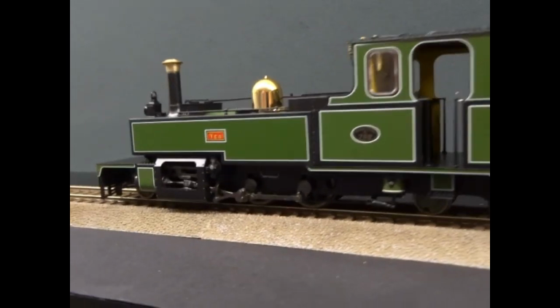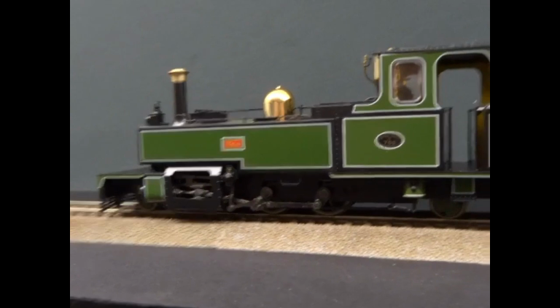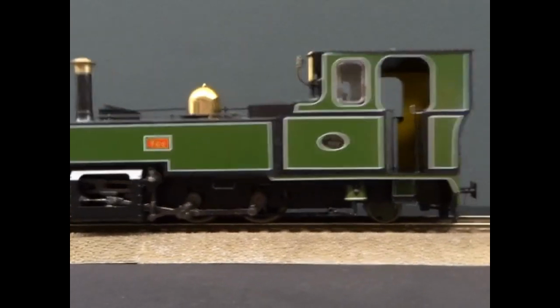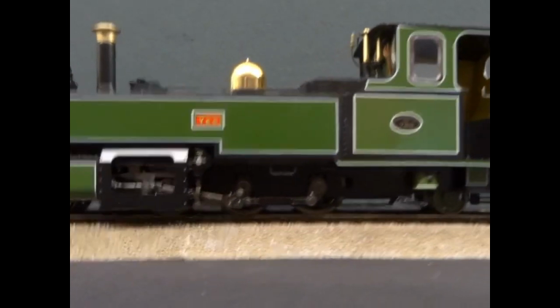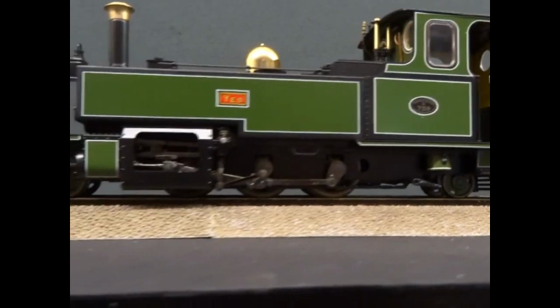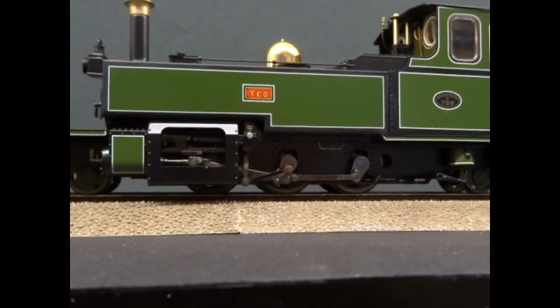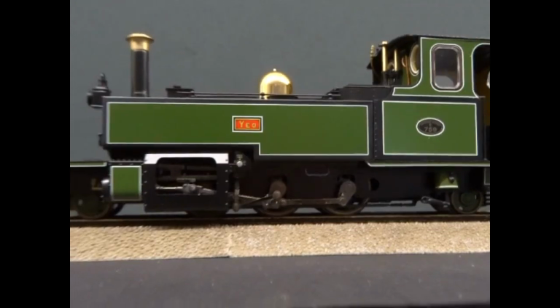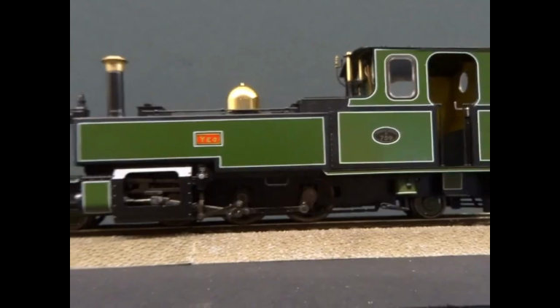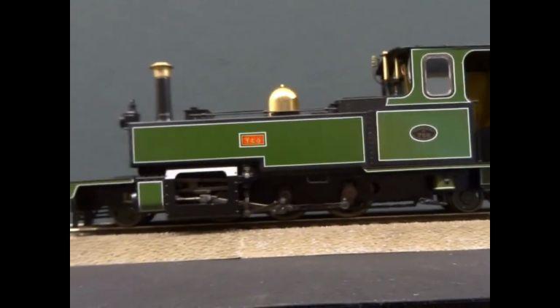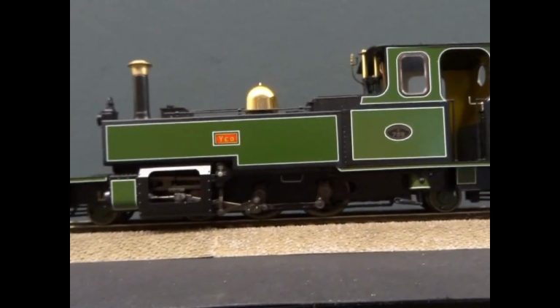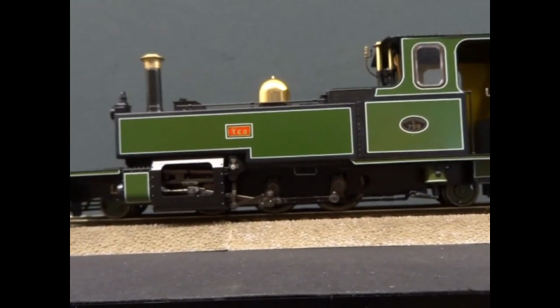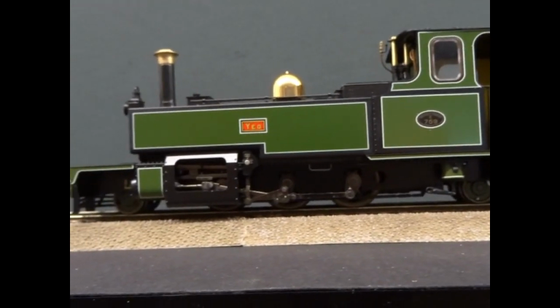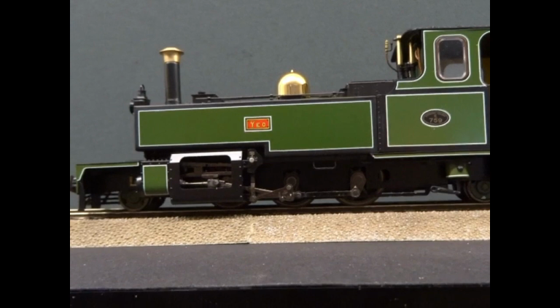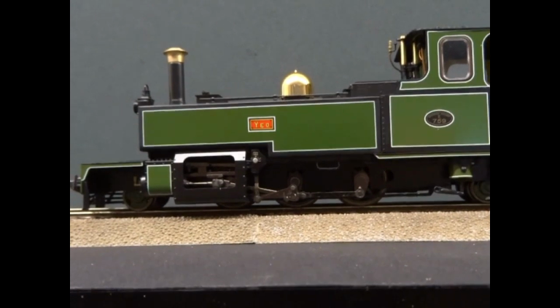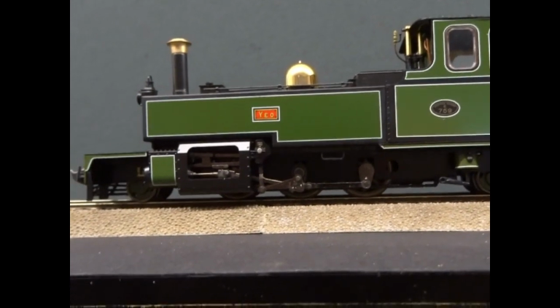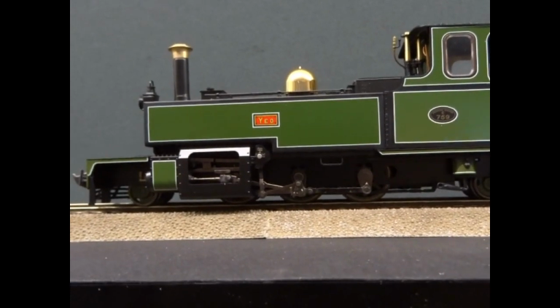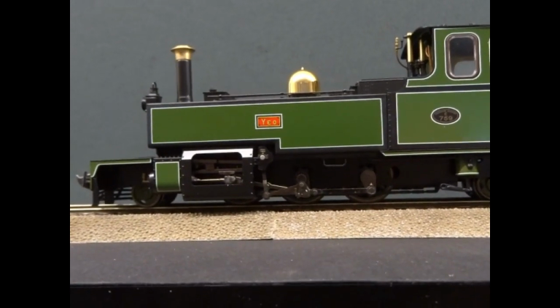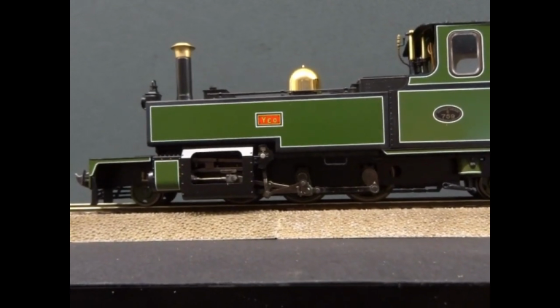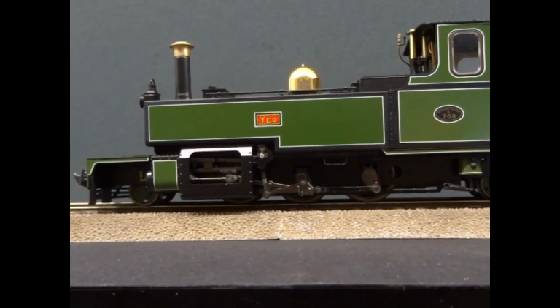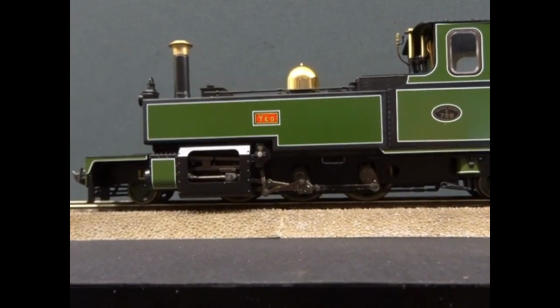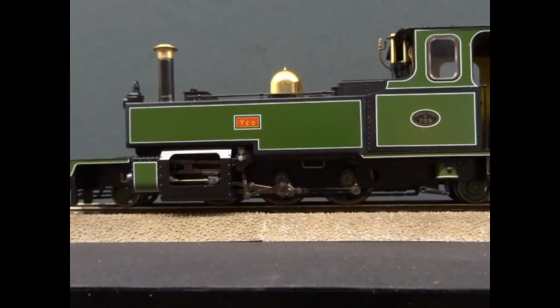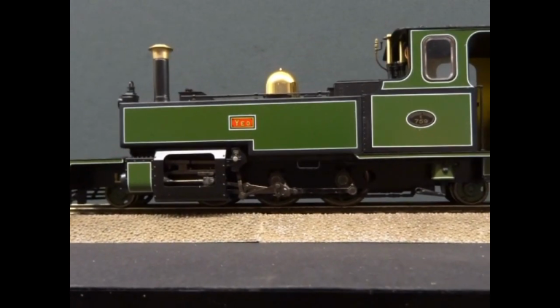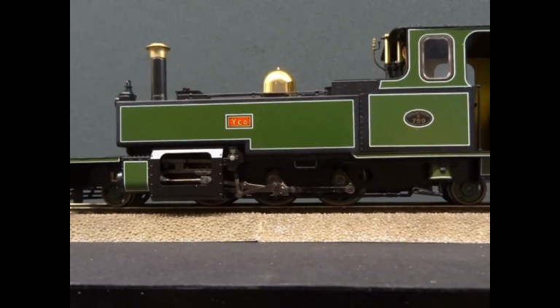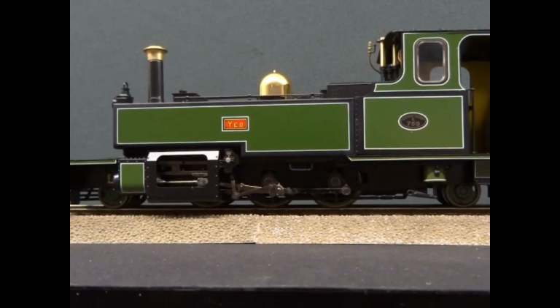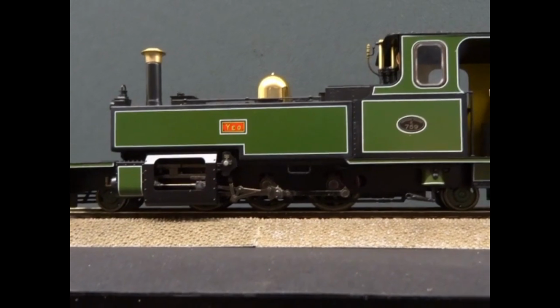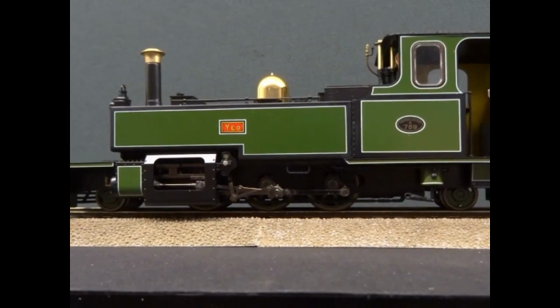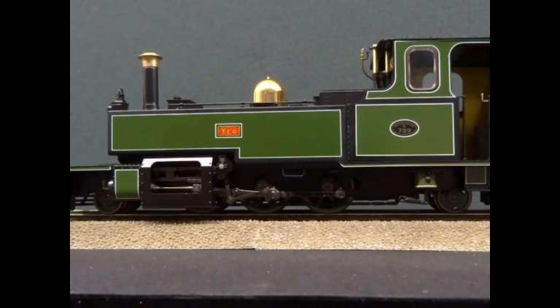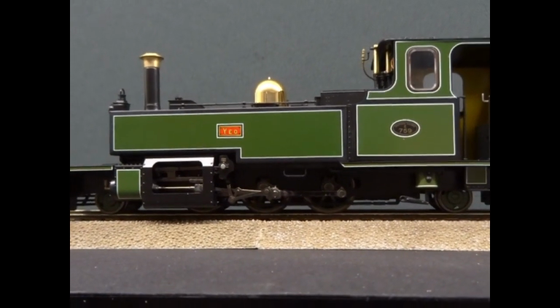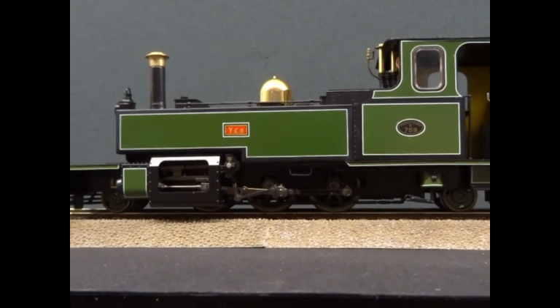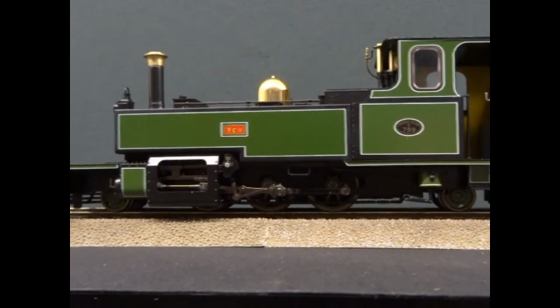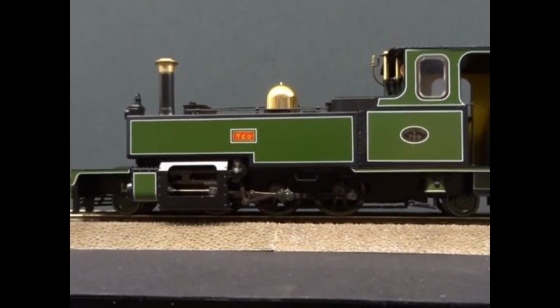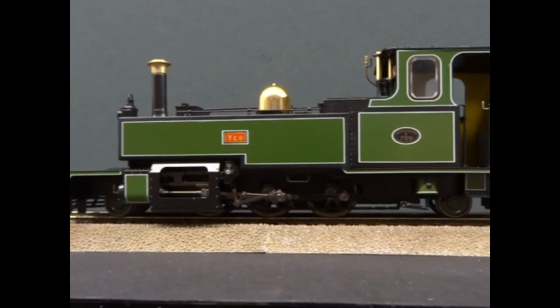It has got a beautiful mechanism. Let's quickly just get it rolling slowly — you can get it to a point where you can barely see it moving.